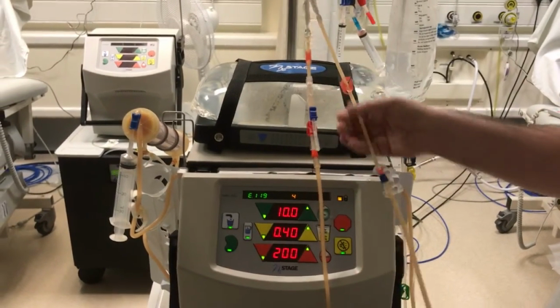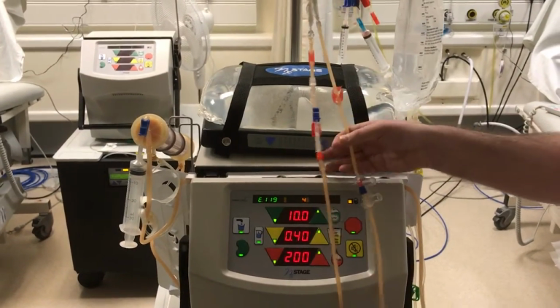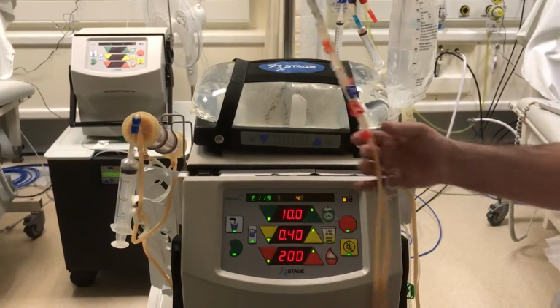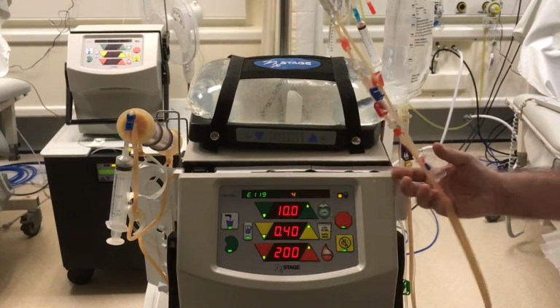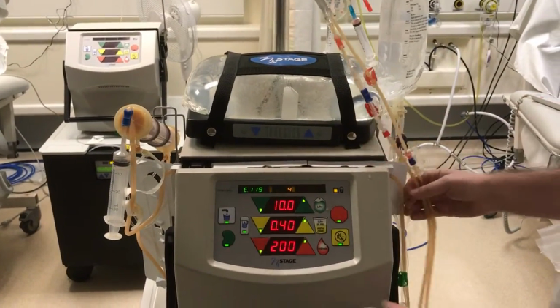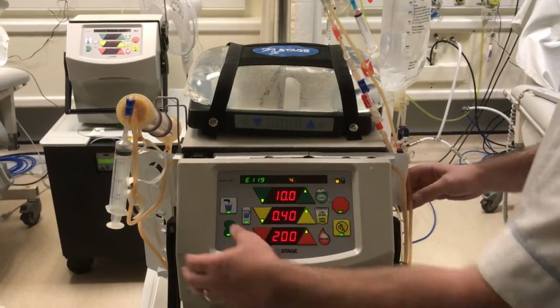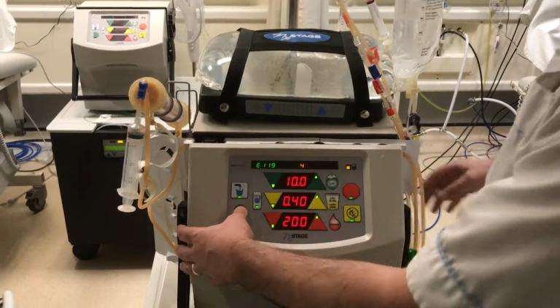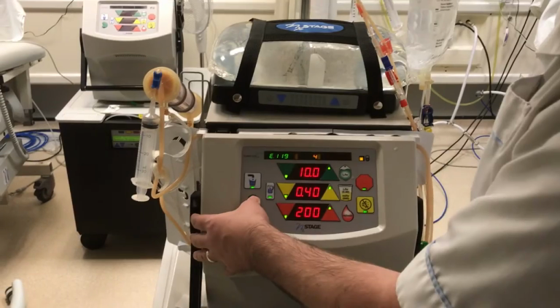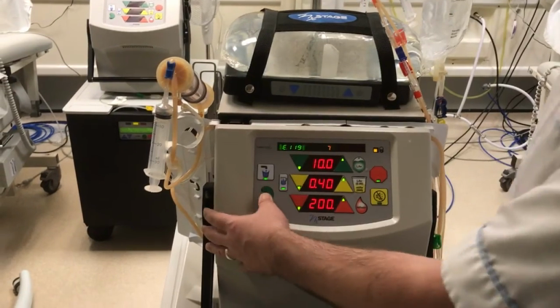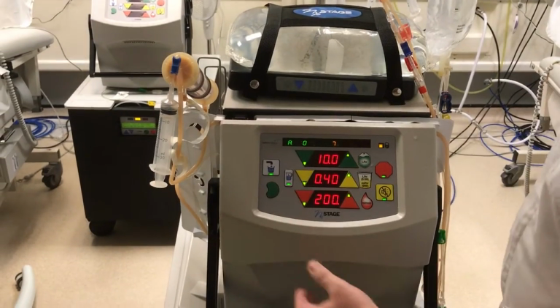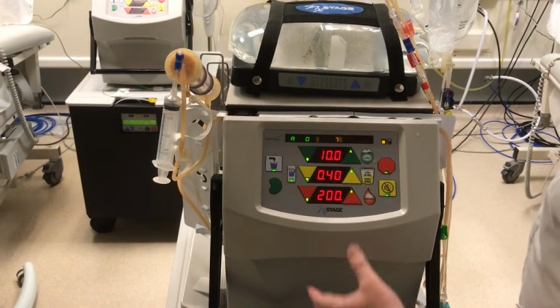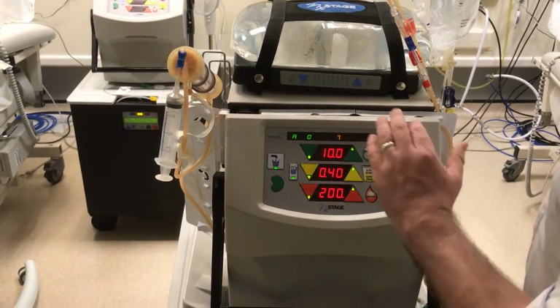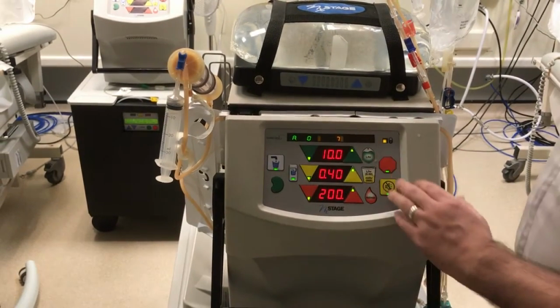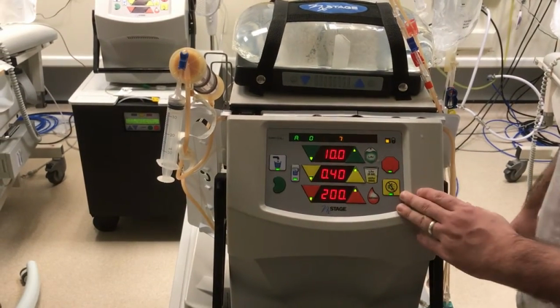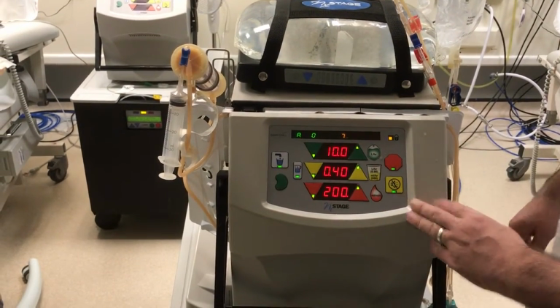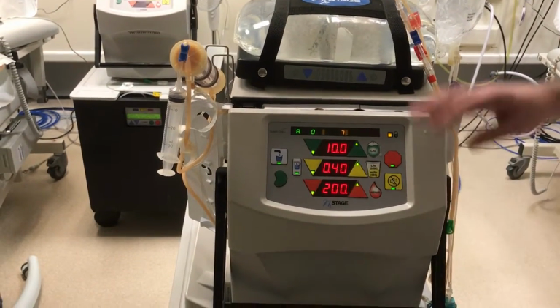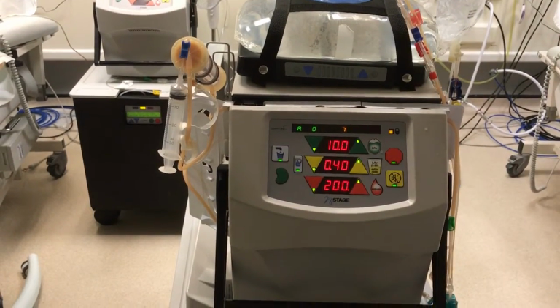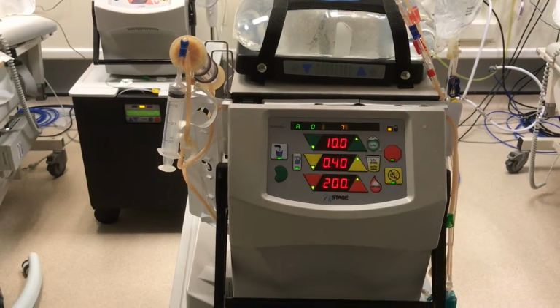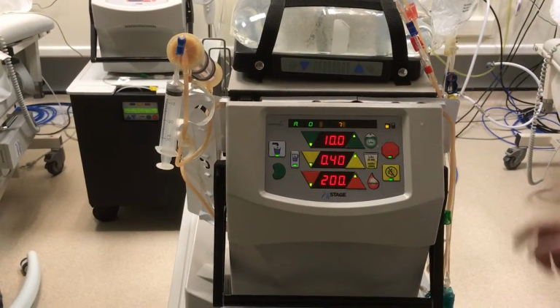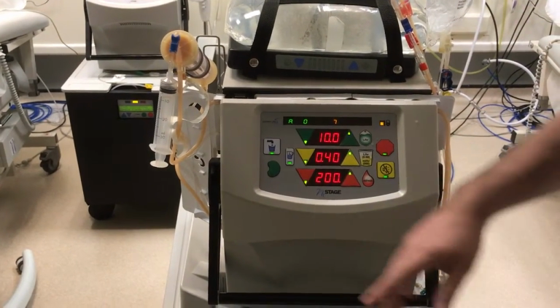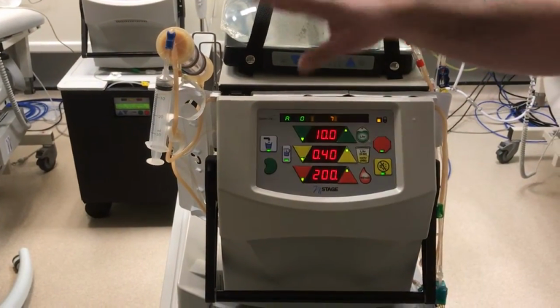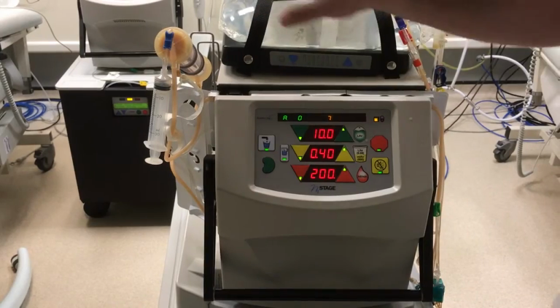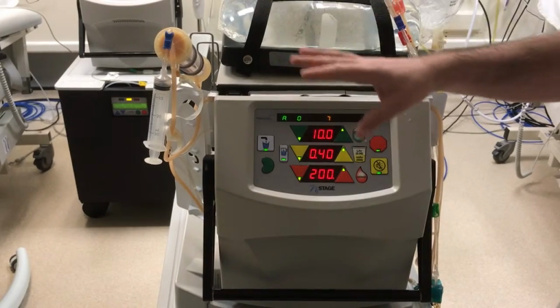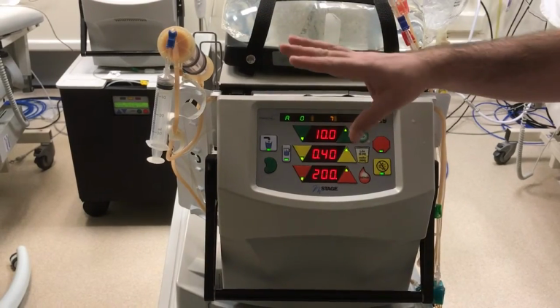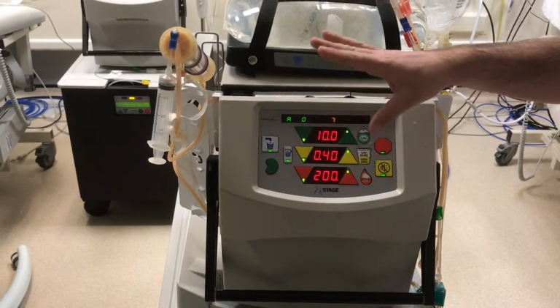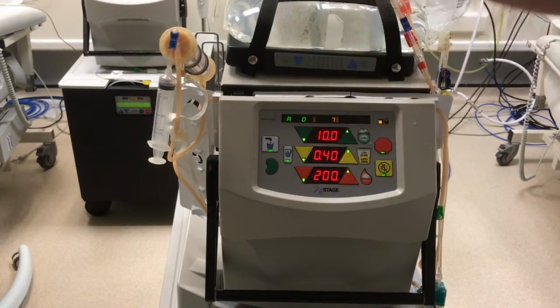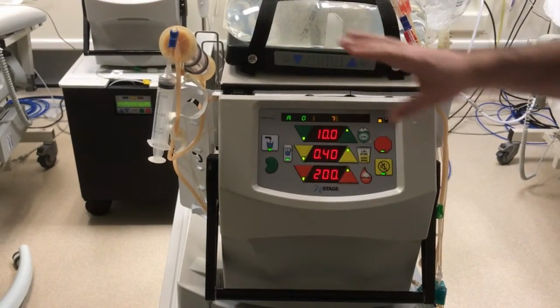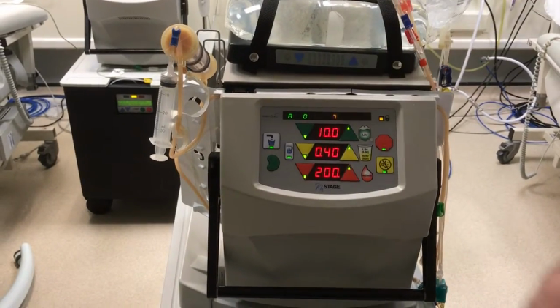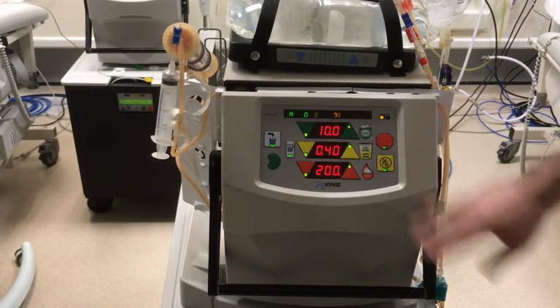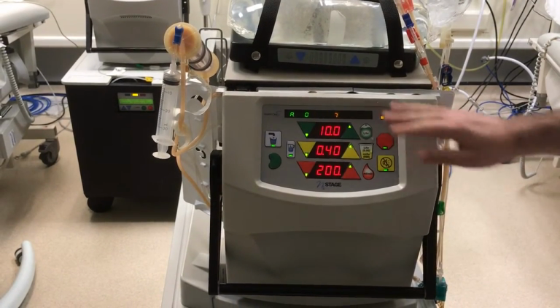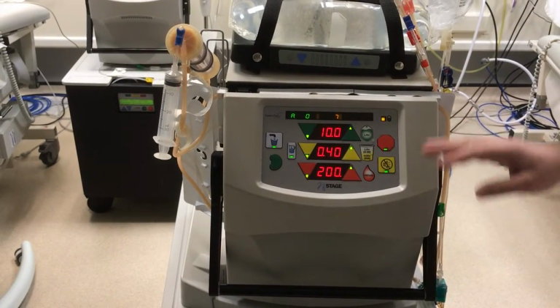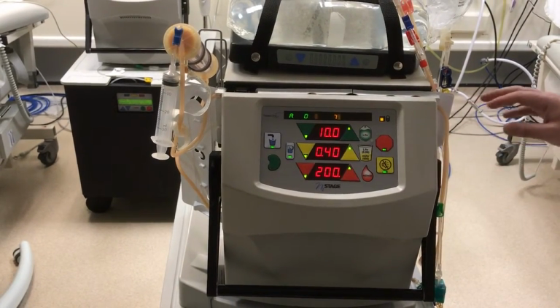Open your clamps and press green to go. Your dialysis will now begin. Let the machine do a full circuit first so it puts all the saline around the circuit.